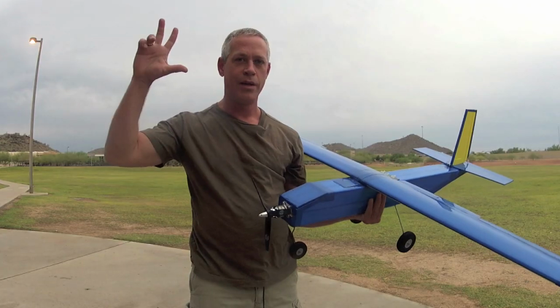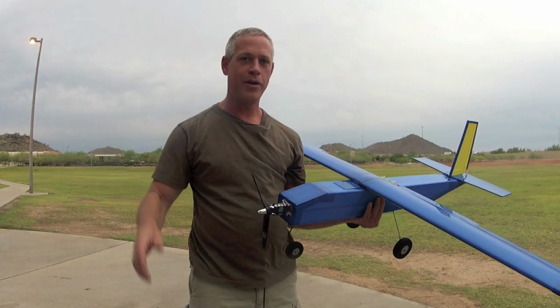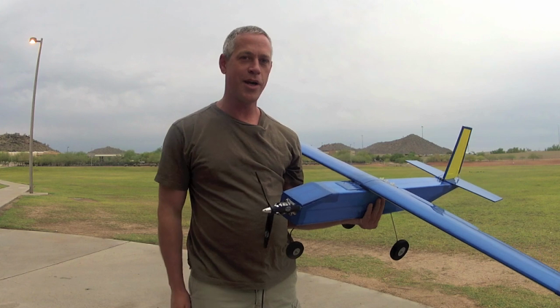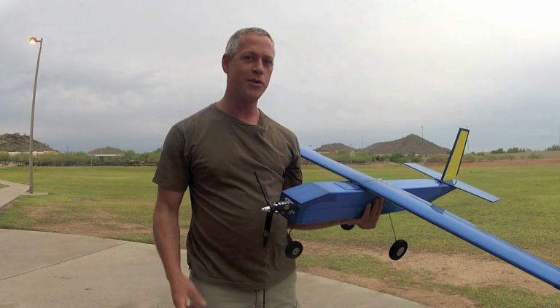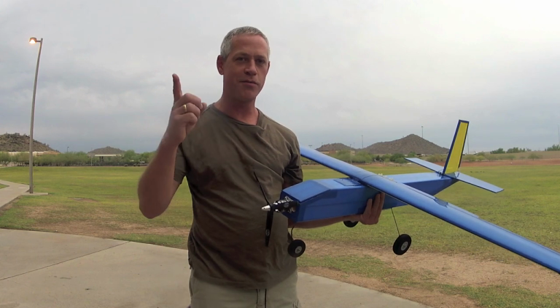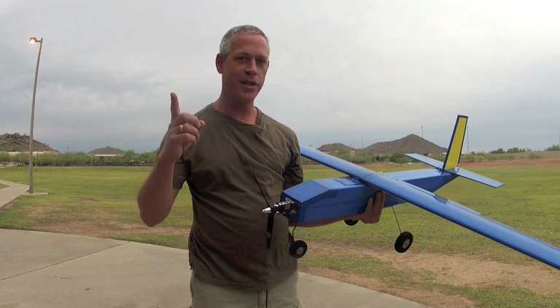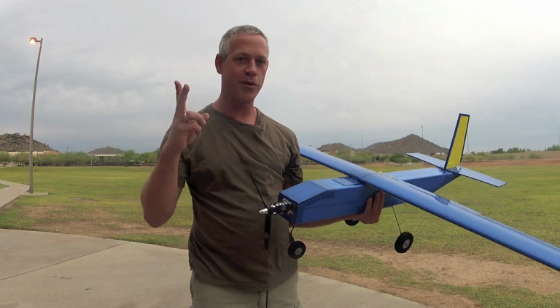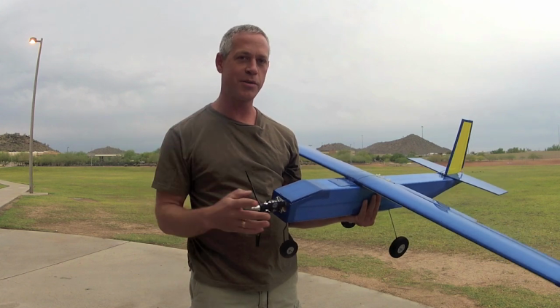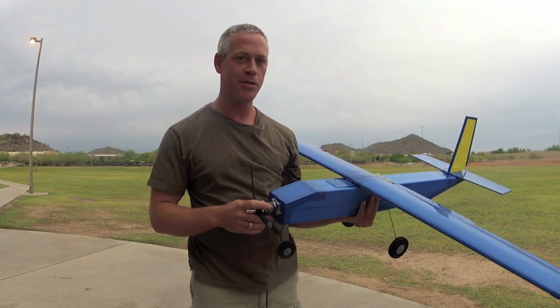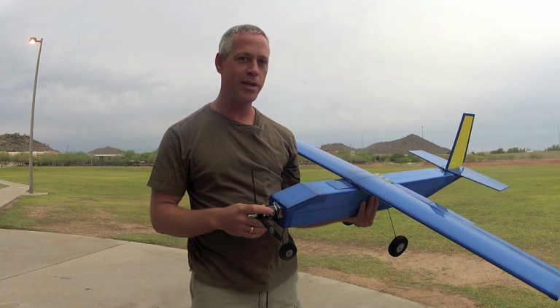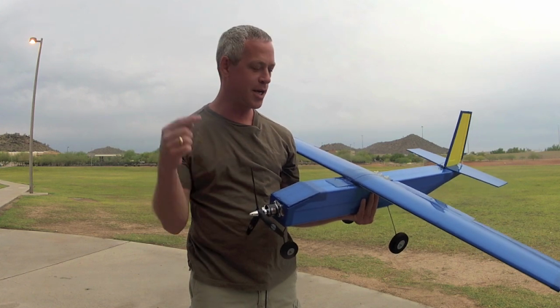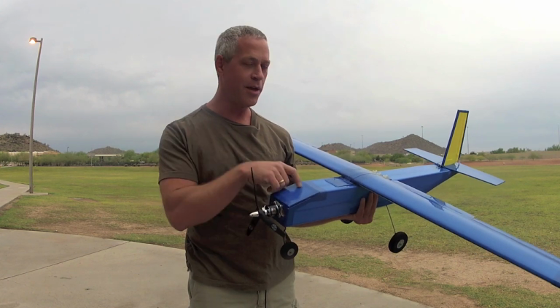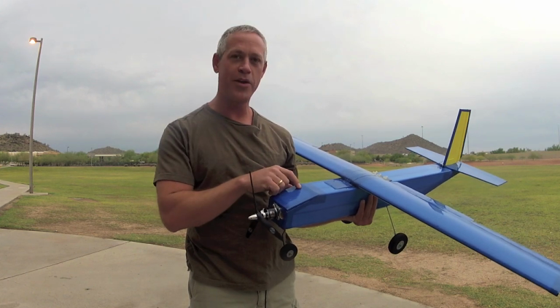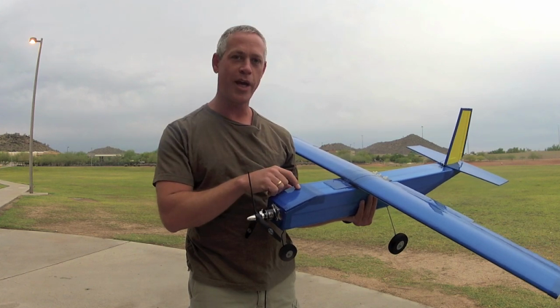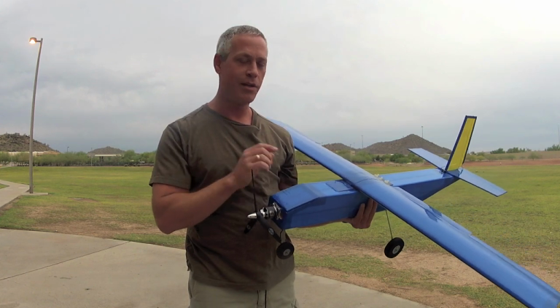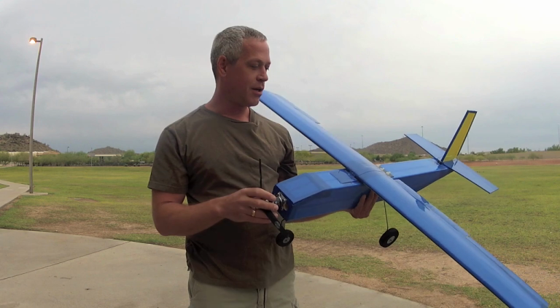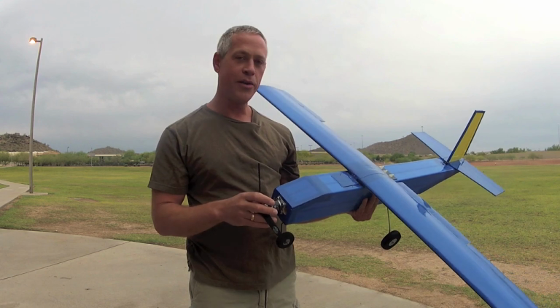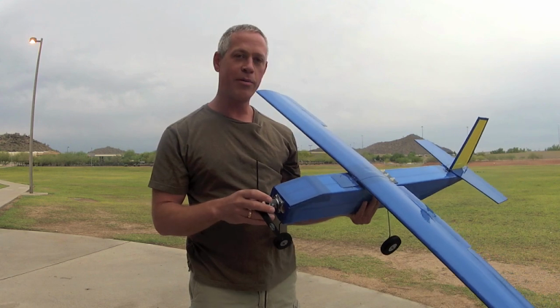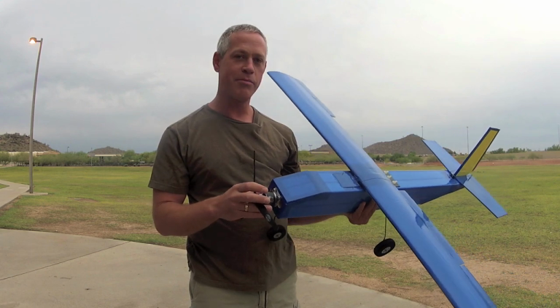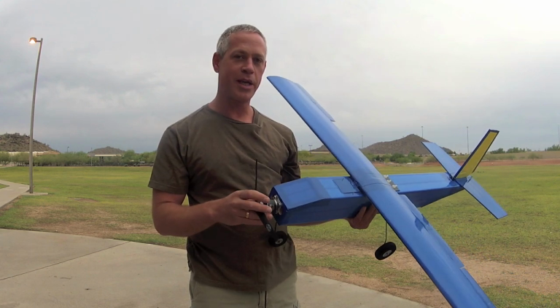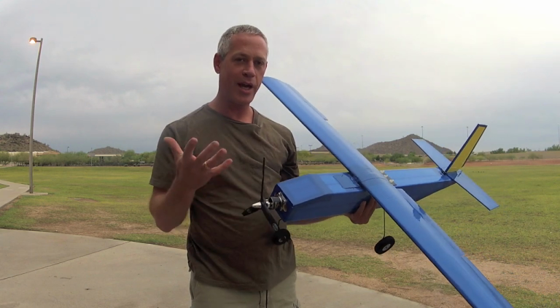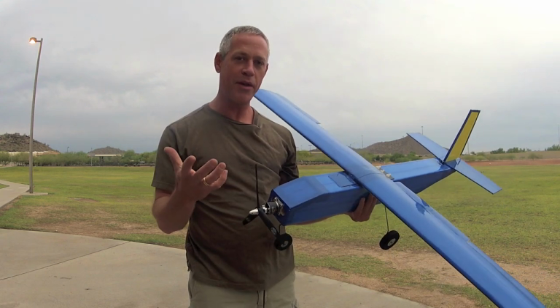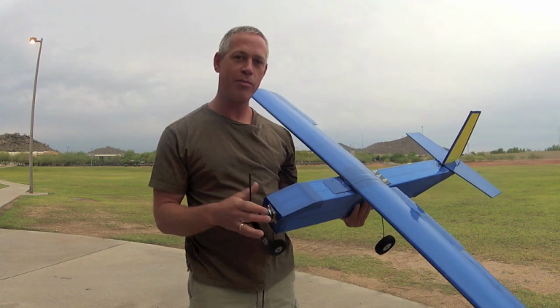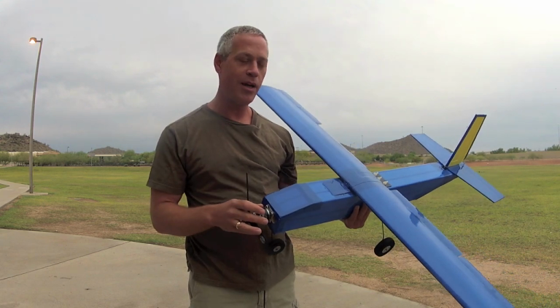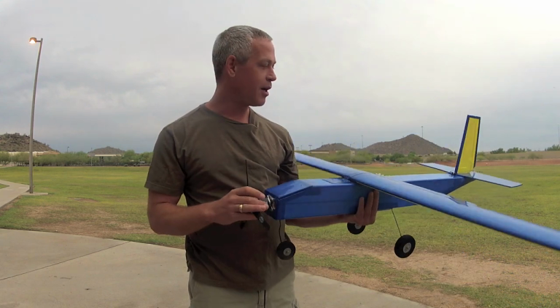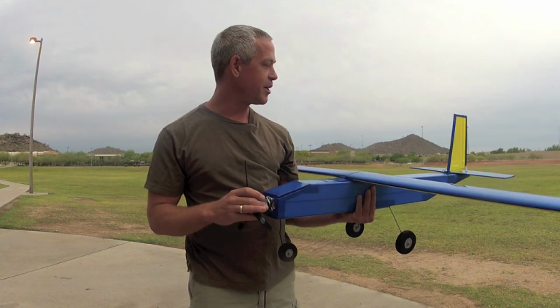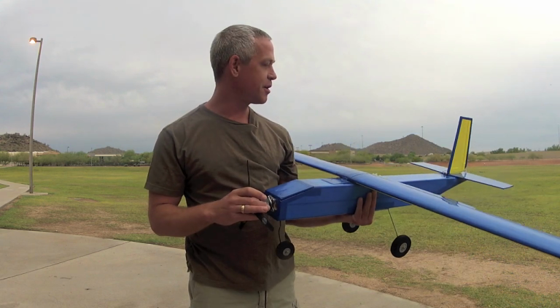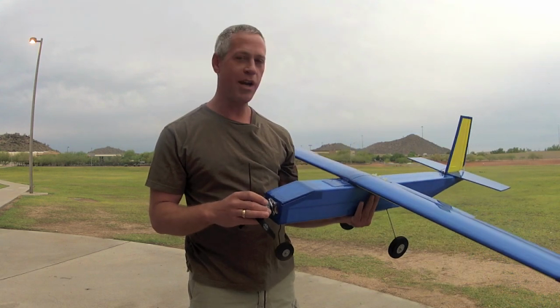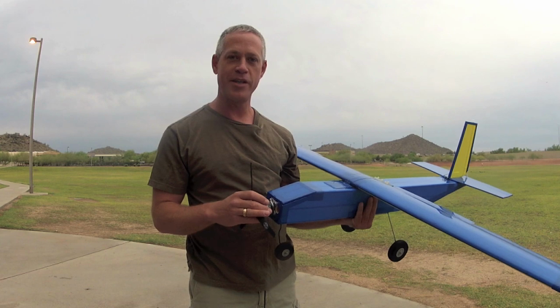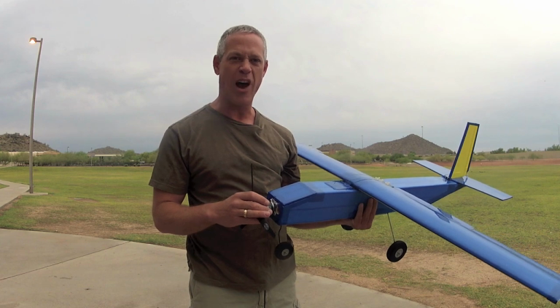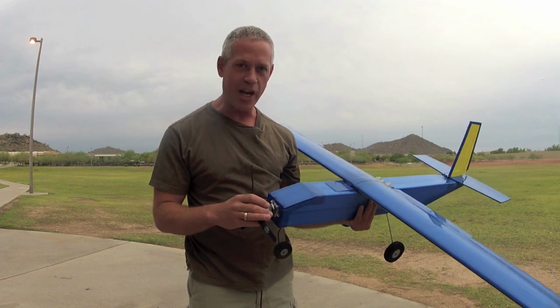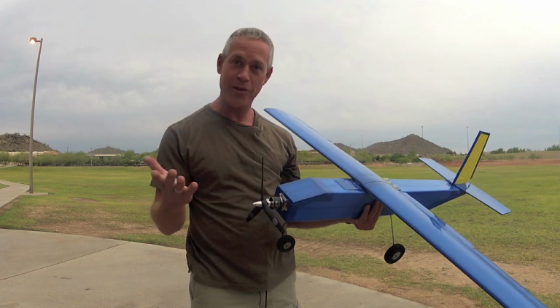Hey there, it's time for 2014's first experimental airlines design, the Donkey. I call it the Donkey because it's meant to carry heavy things up high, and it's just kind of fun to say. Donkey! Don't you think?